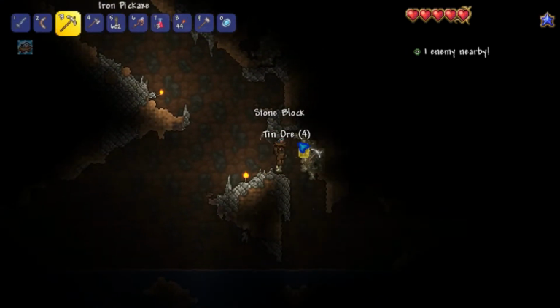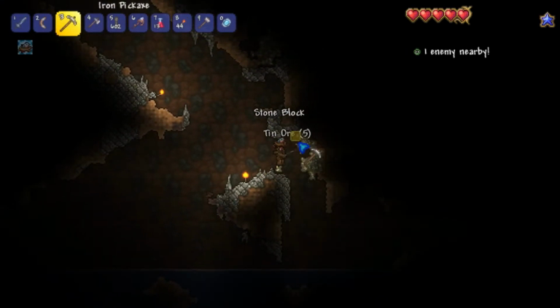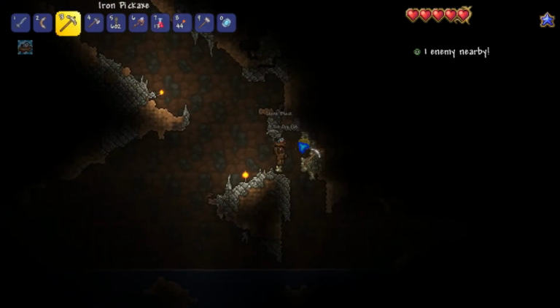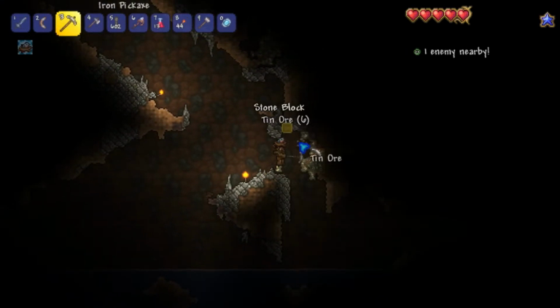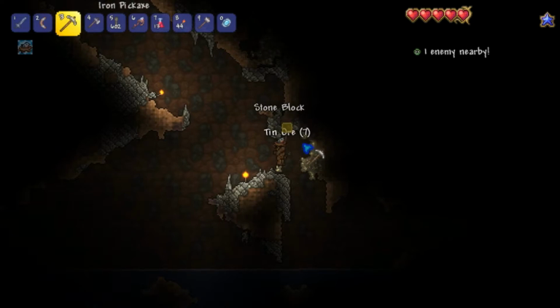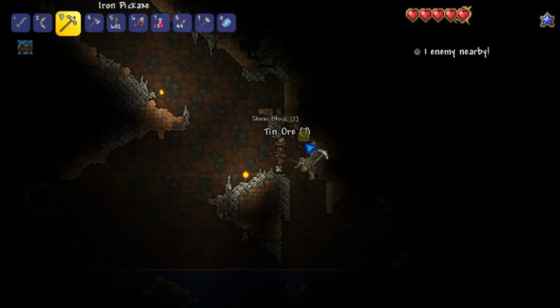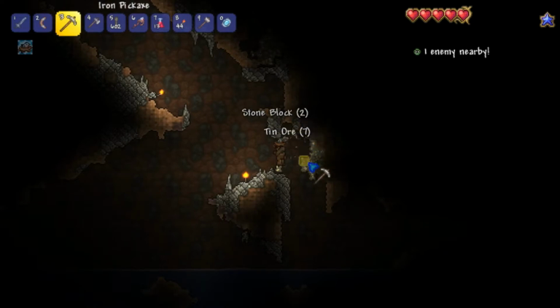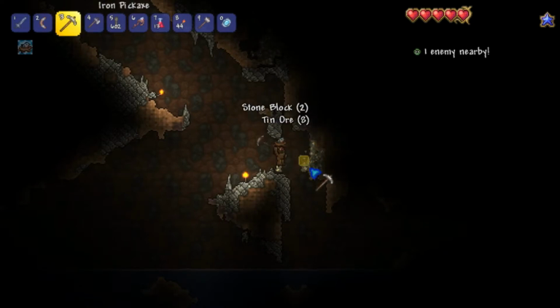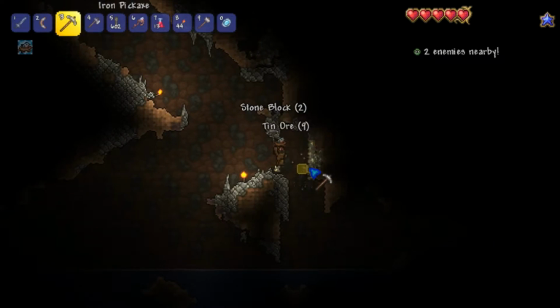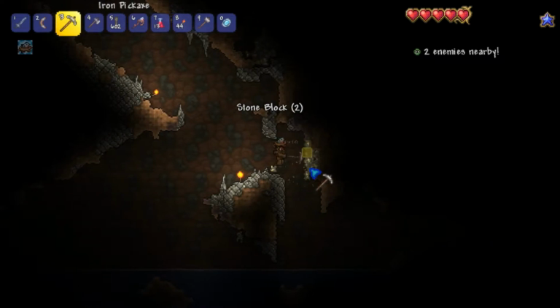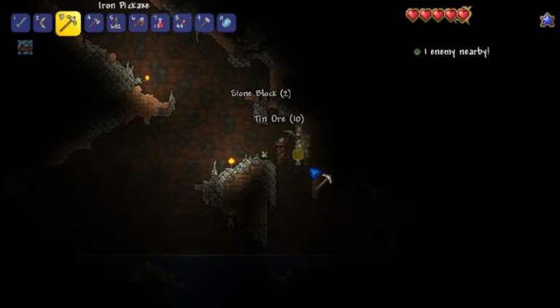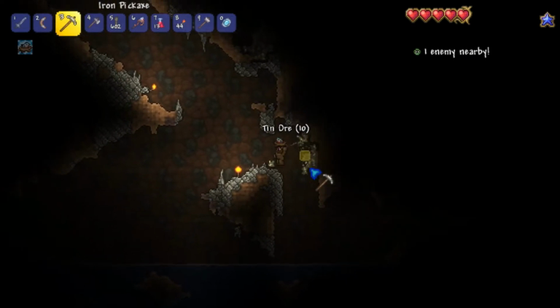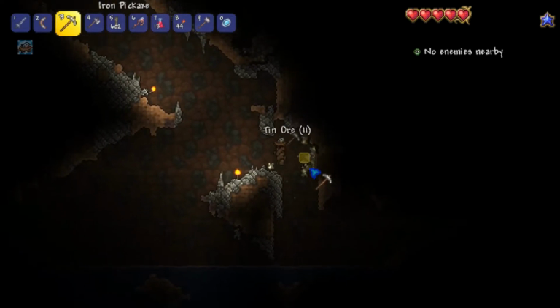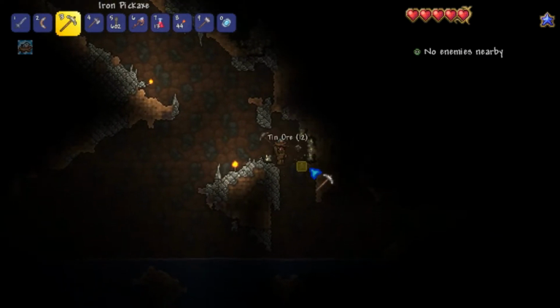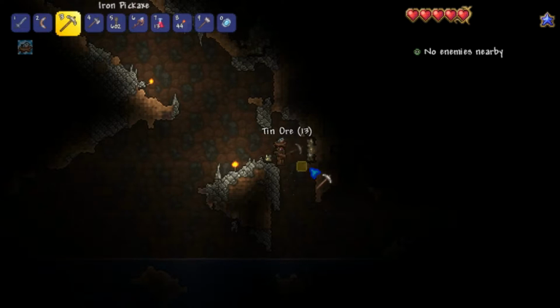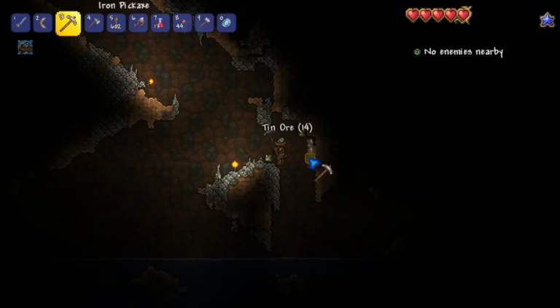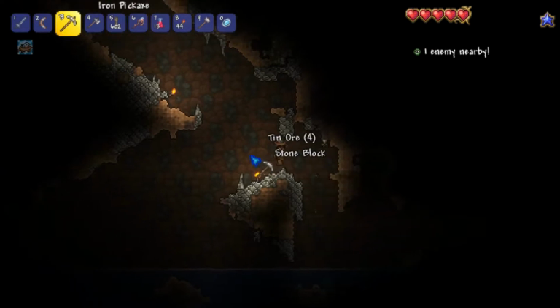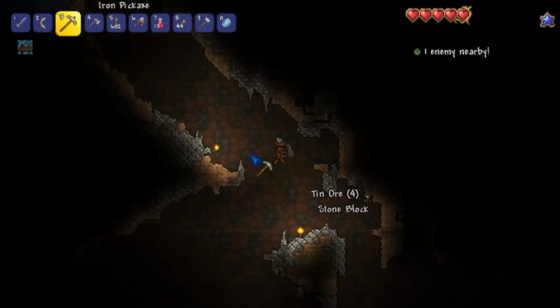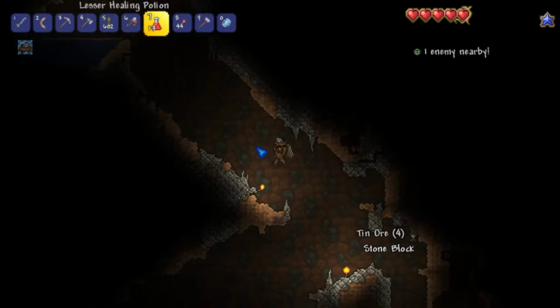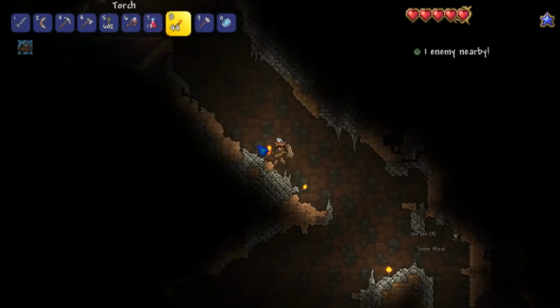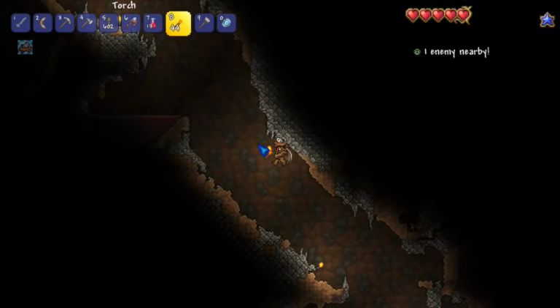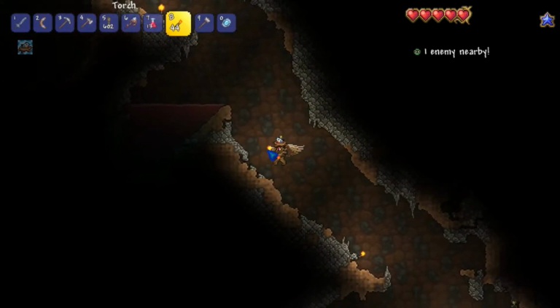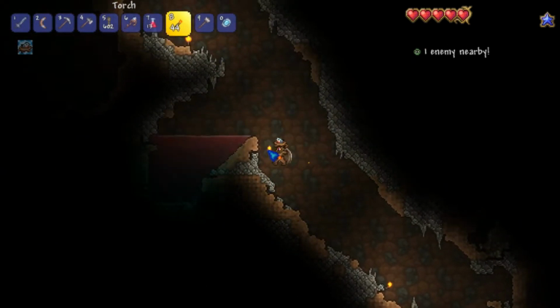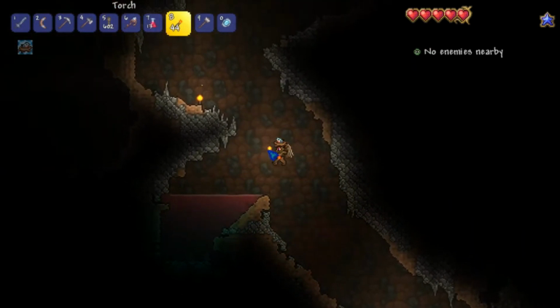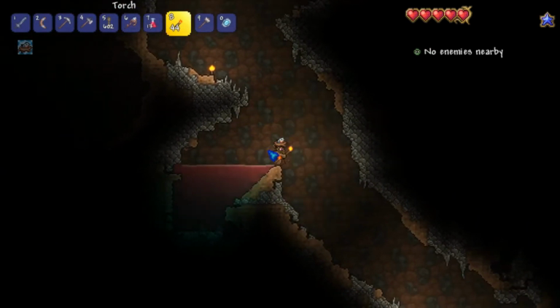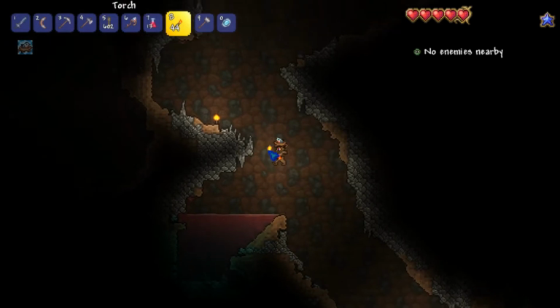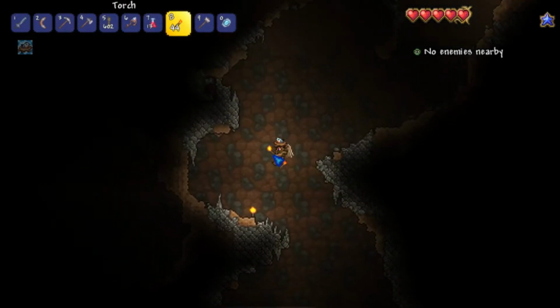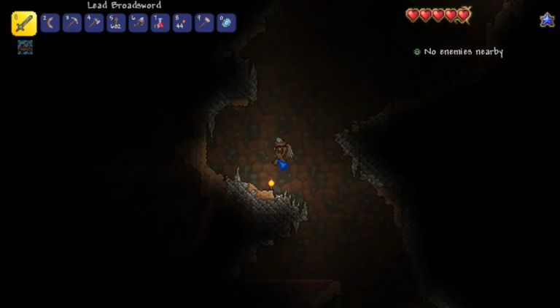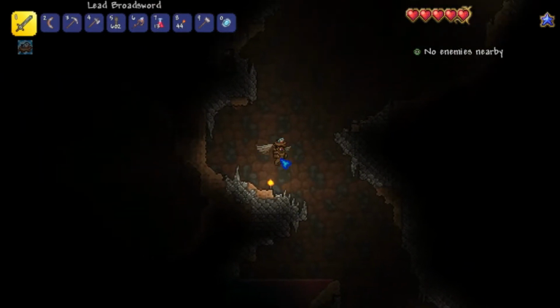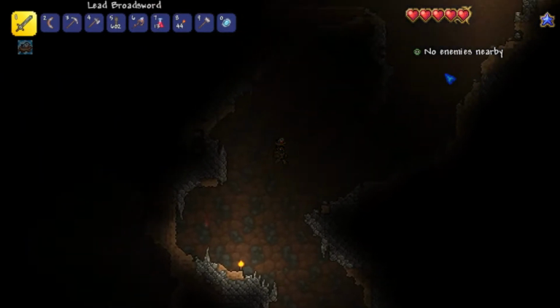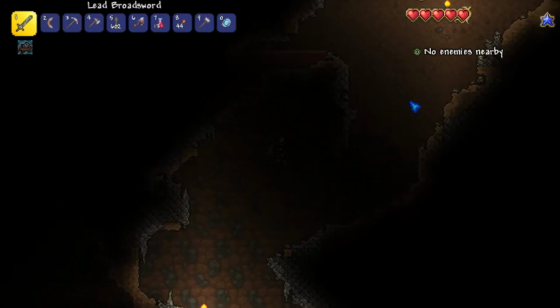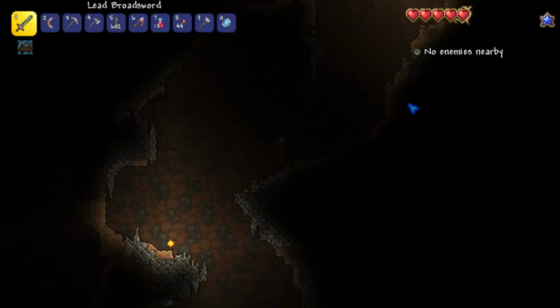I'll get this ore here. I also want to go for cactus armor — that's actually a really quick and easy source of decent armor. So I think I'm going to retreat out of this cave for now and go looking for cactus. I think that's going to be my best bet right now for armor.